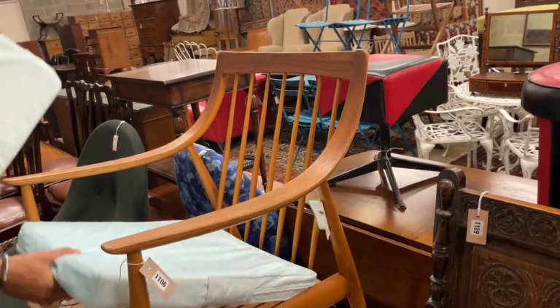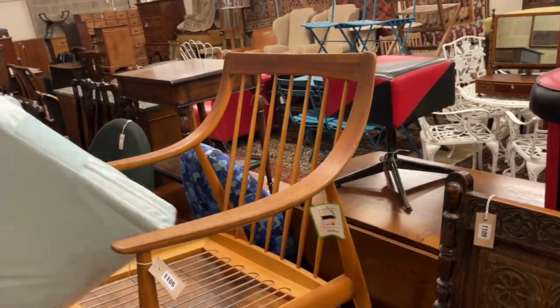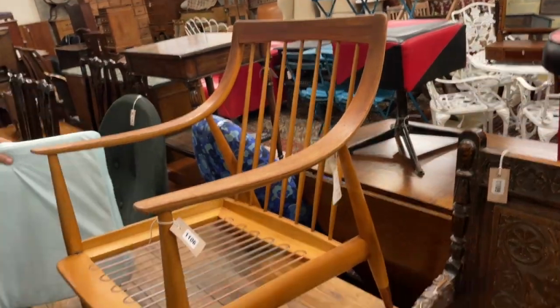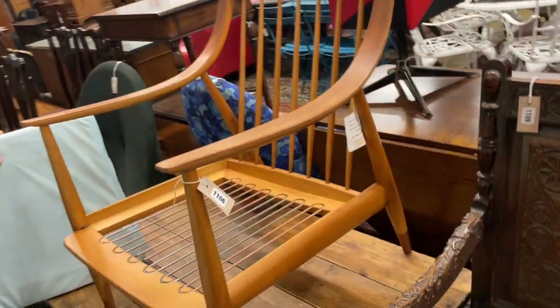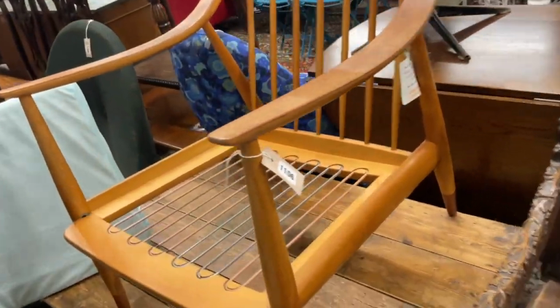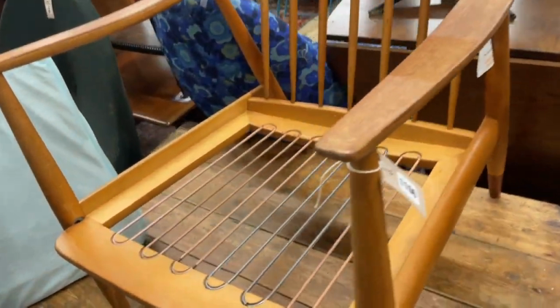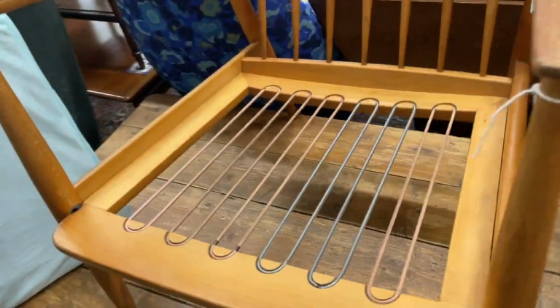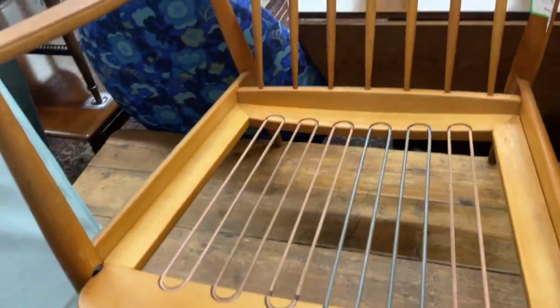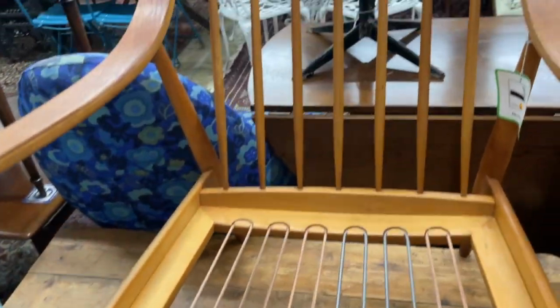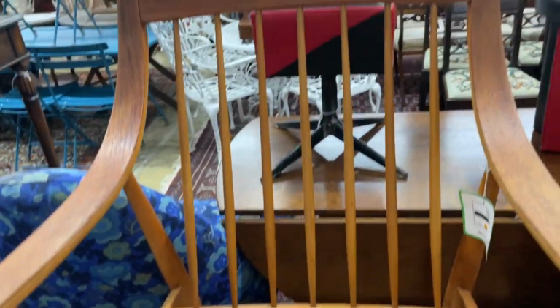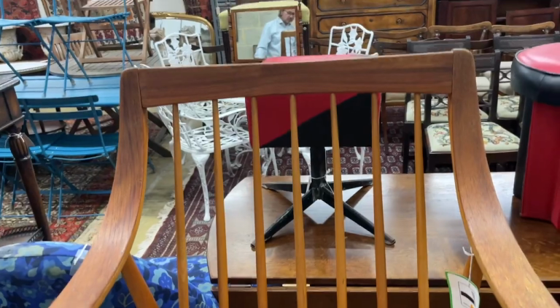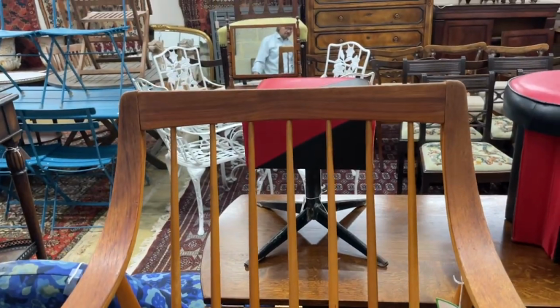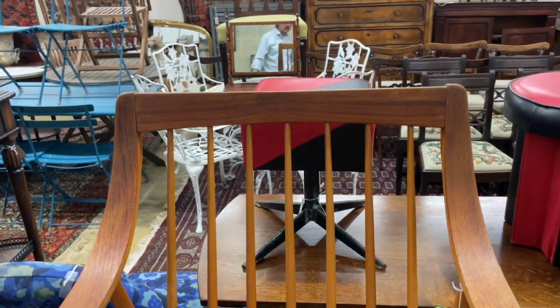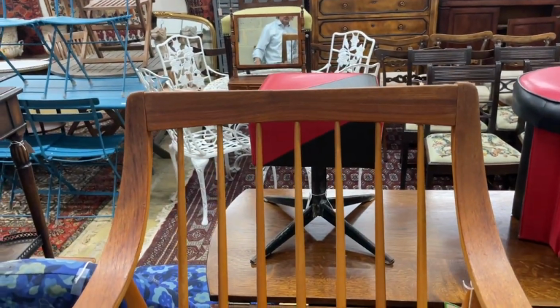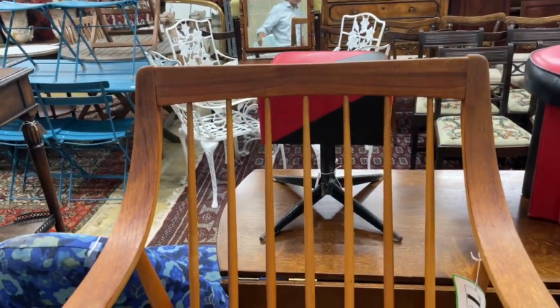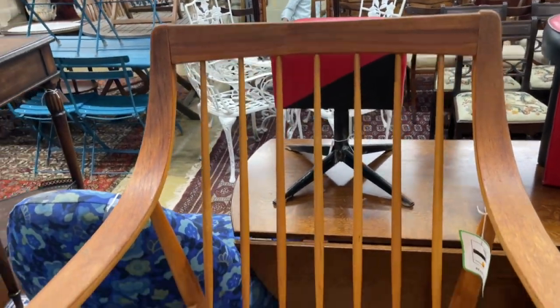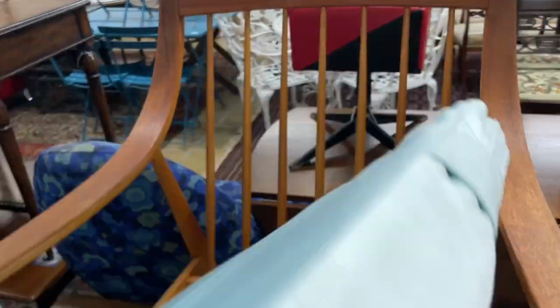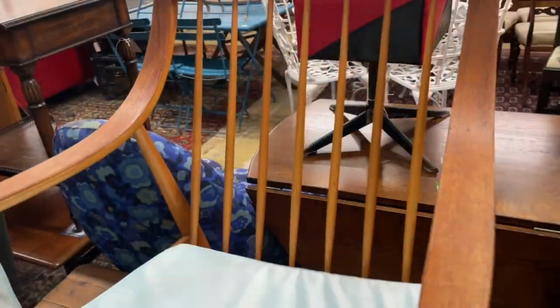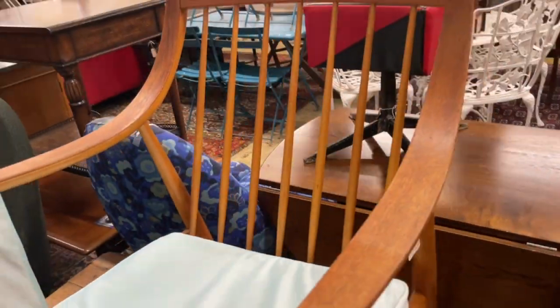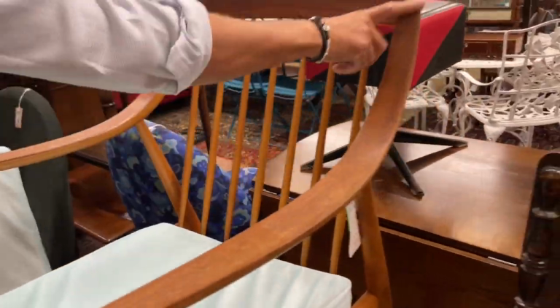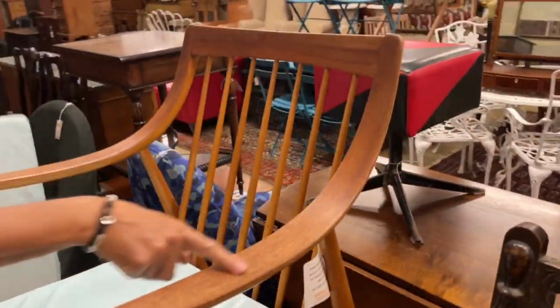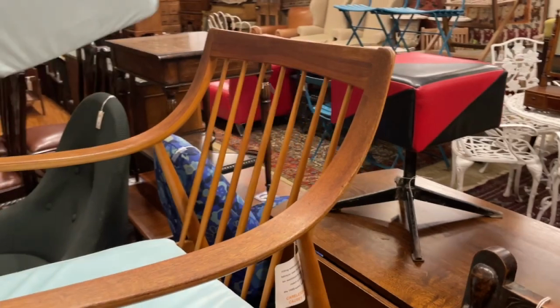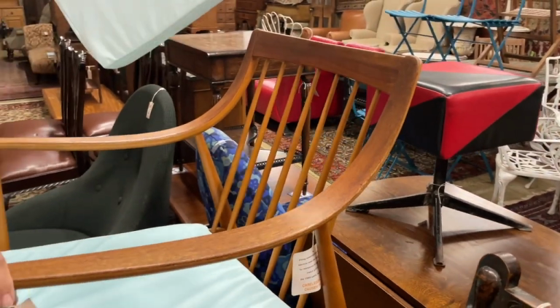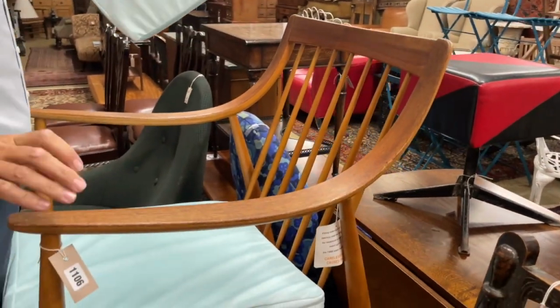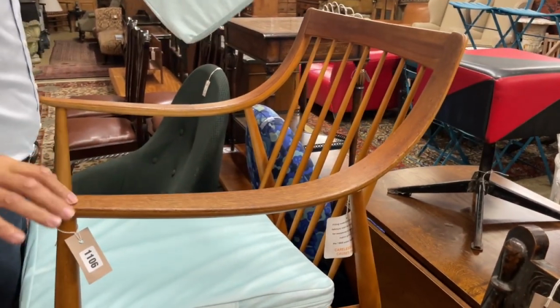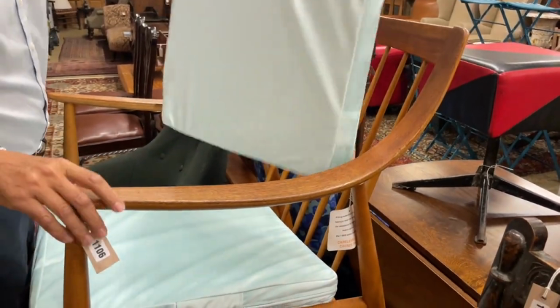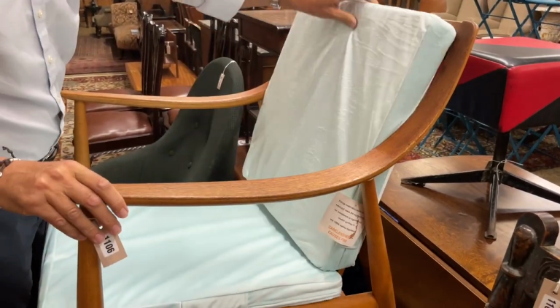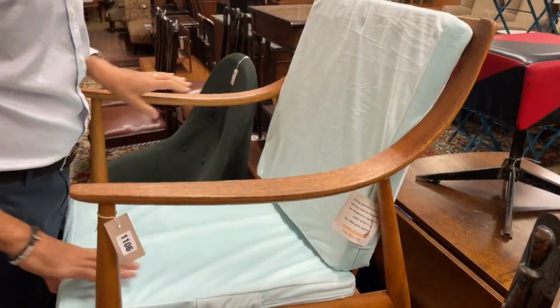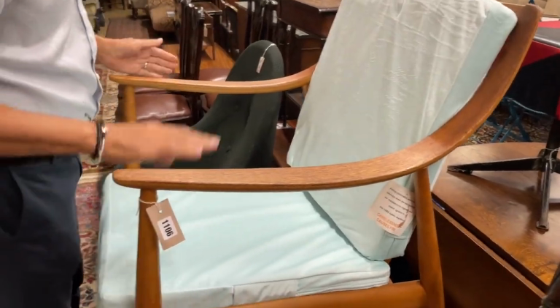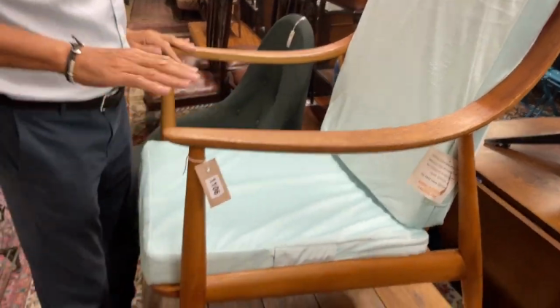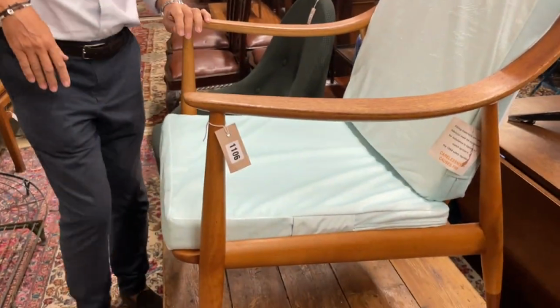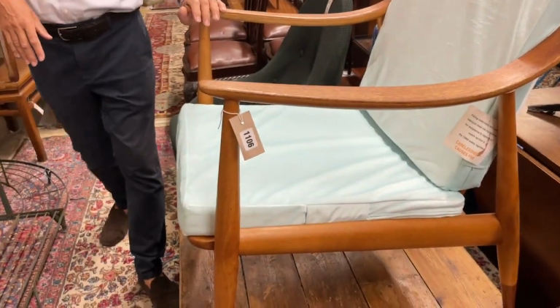Next to the bench, a good mid-century chair, lot 1106. We're not too fussed about the cushions — you can upholster them in what you will. It's nice, isn't it? They've become very popular — those swooping arms. And it's made of teak so you don't need to worry about restrictions for rosewood and that sort of thing. Stylish chair.